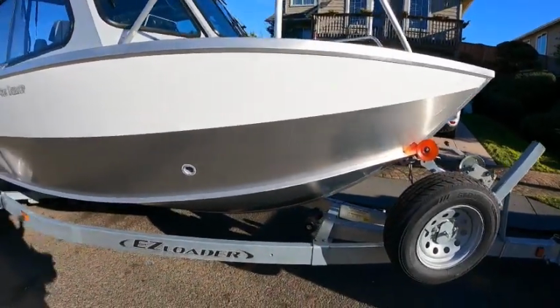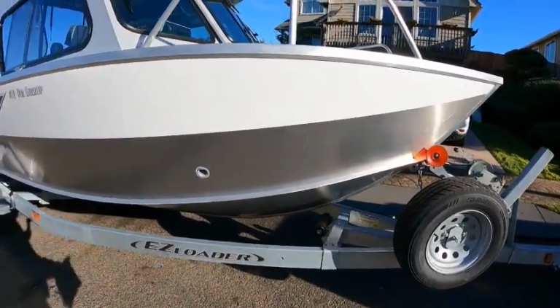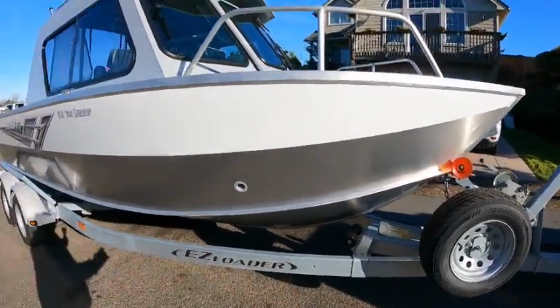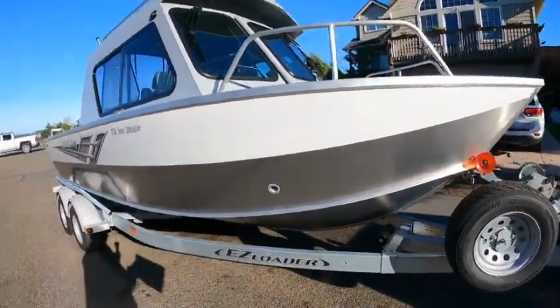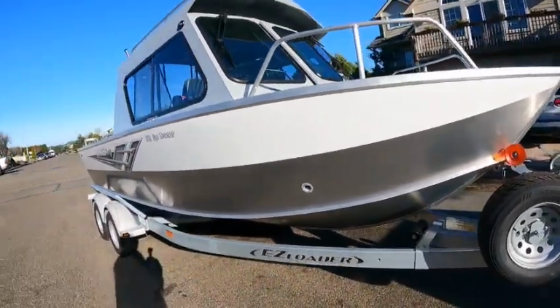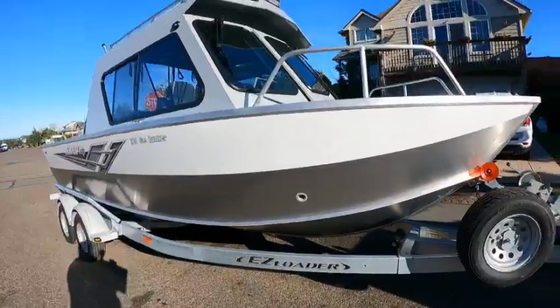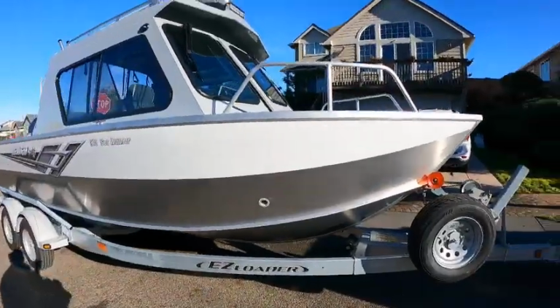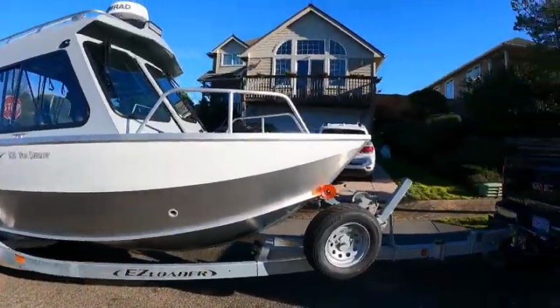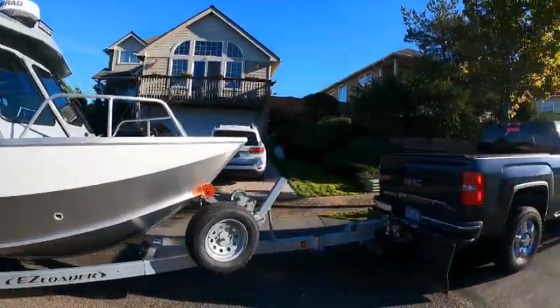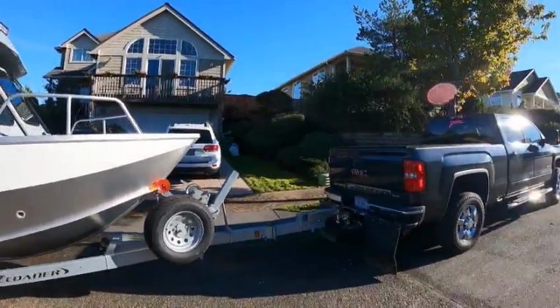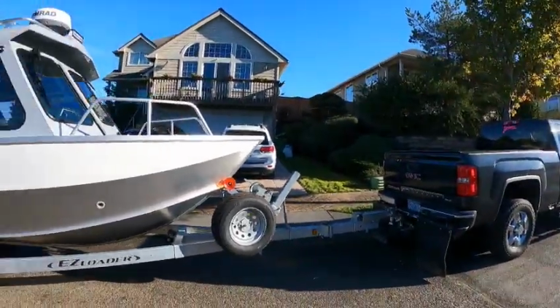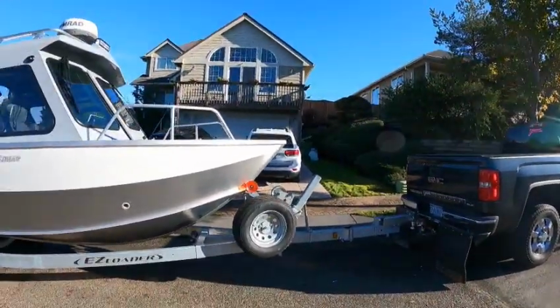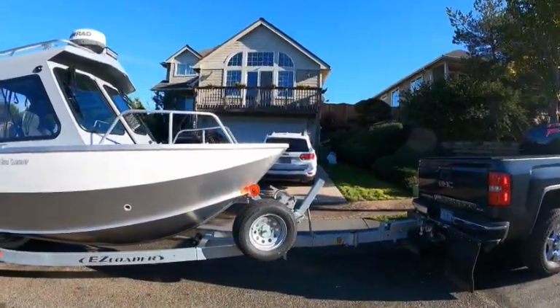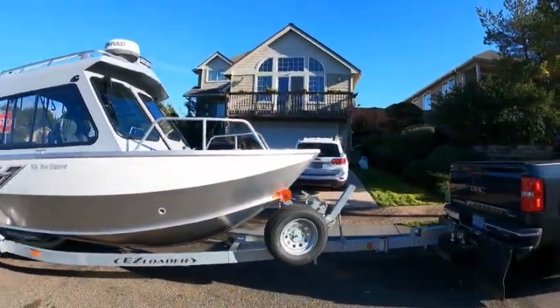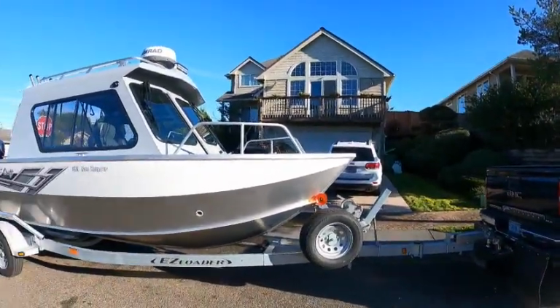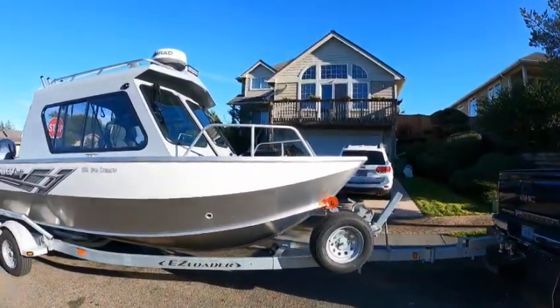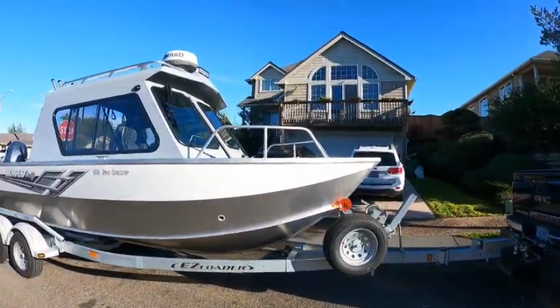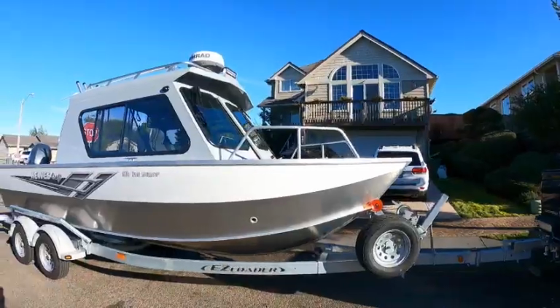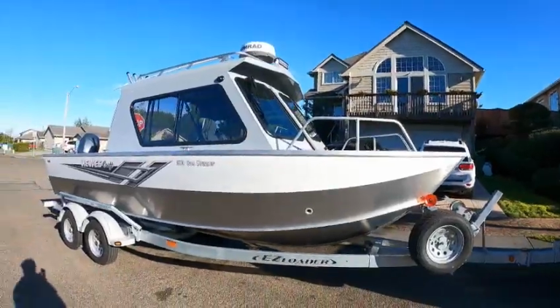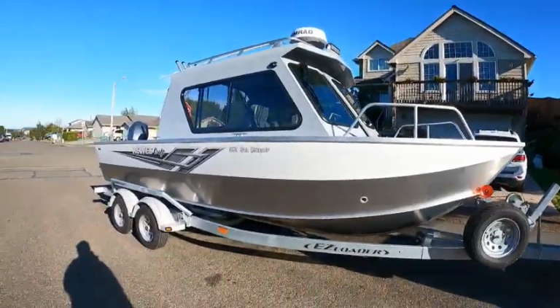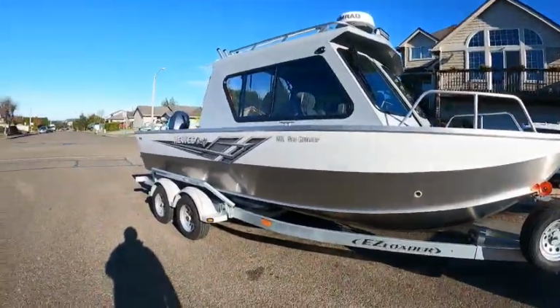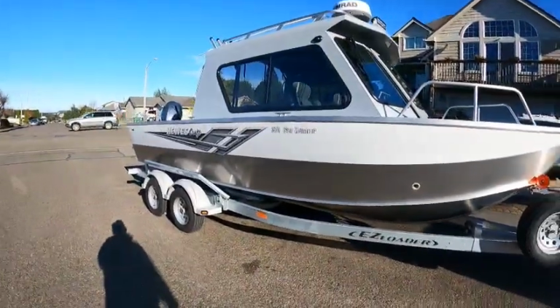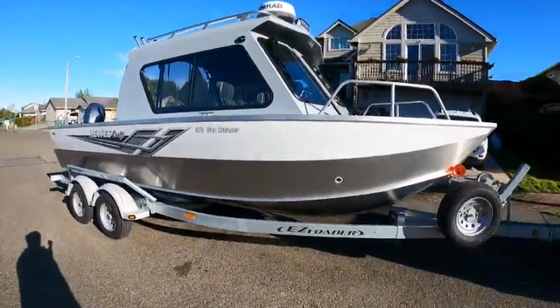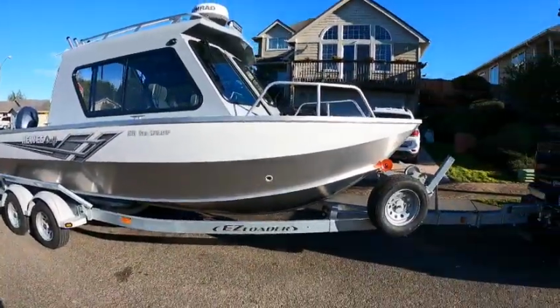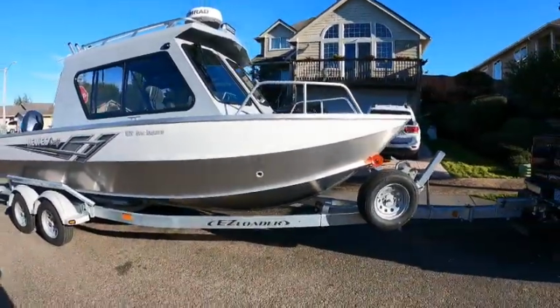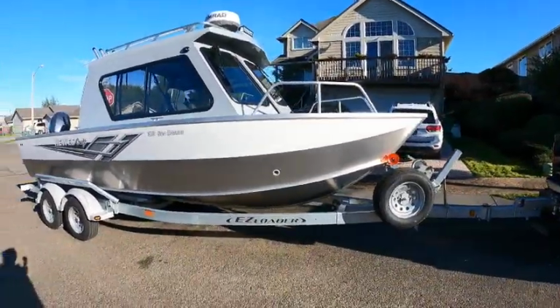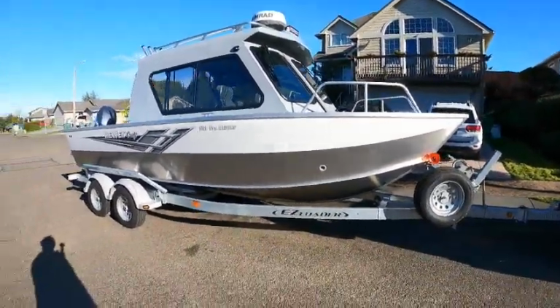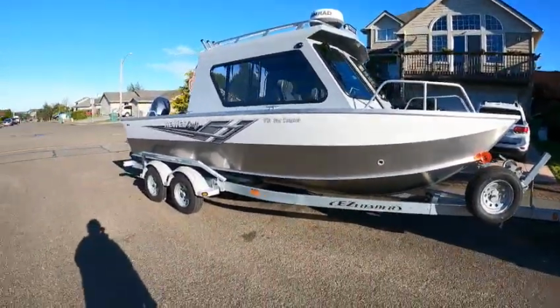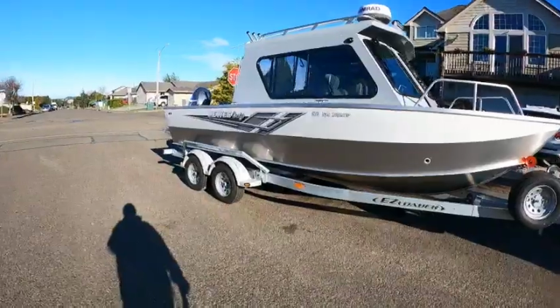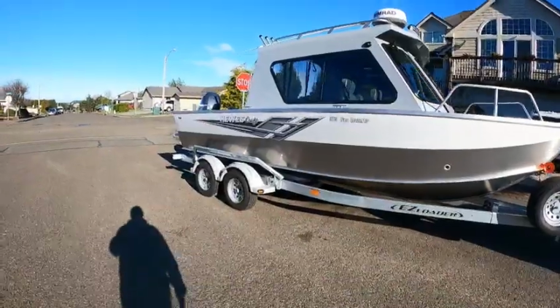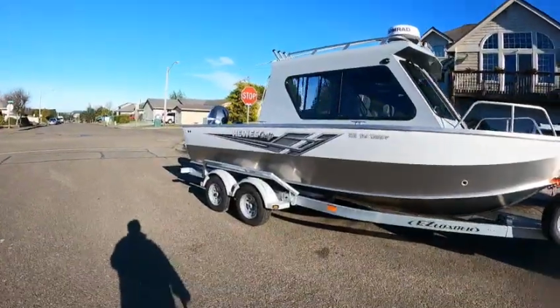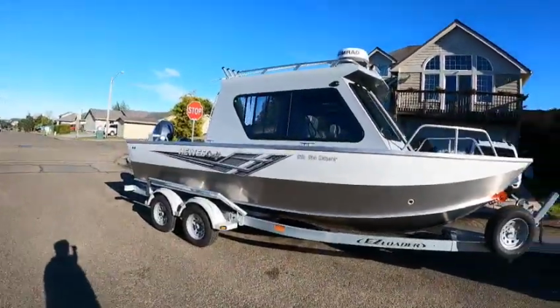This is Kurt the Boat Doctor. Going to run this out this Saturday, New Year's Day. Got a little under the weather, but I figure if I keep moving I'll maybe burn this stuff off. Anyway, this is a beautiful Tutan Searunner Hughescraft 2022.